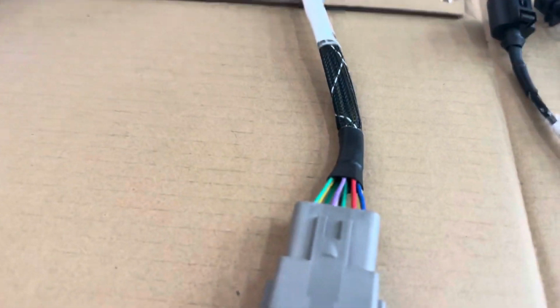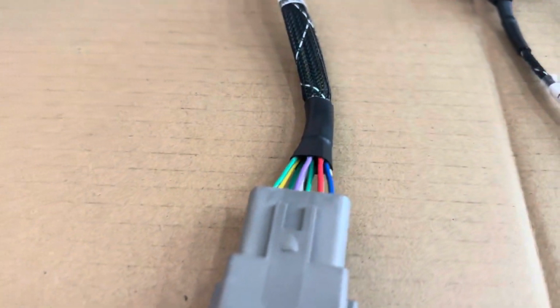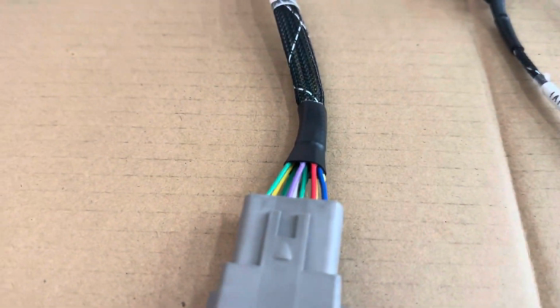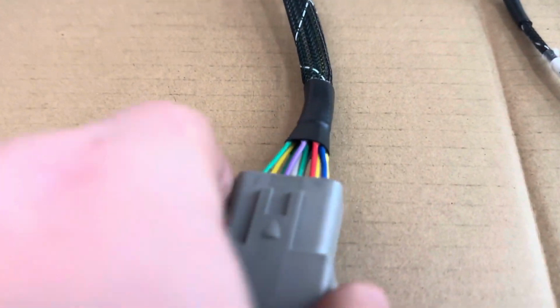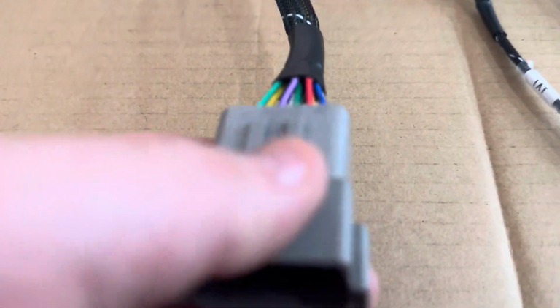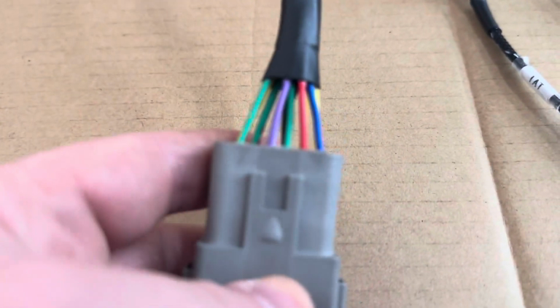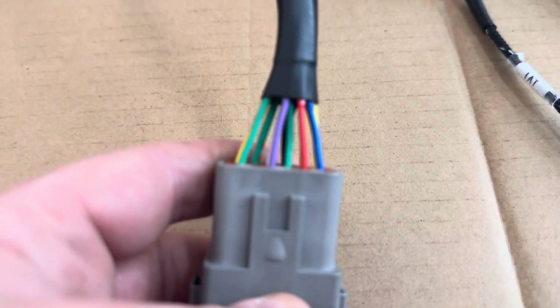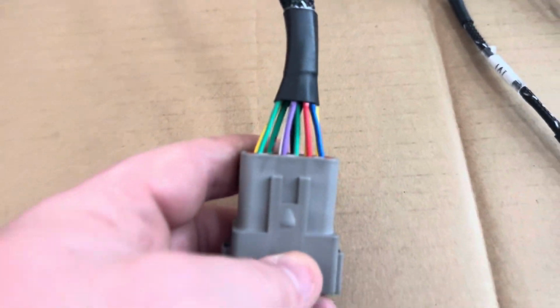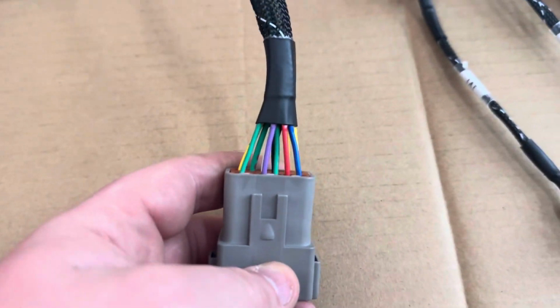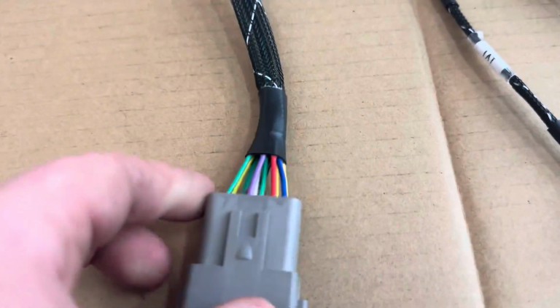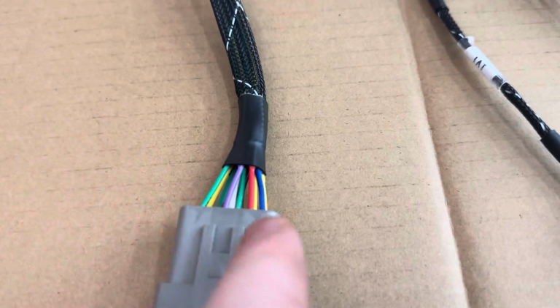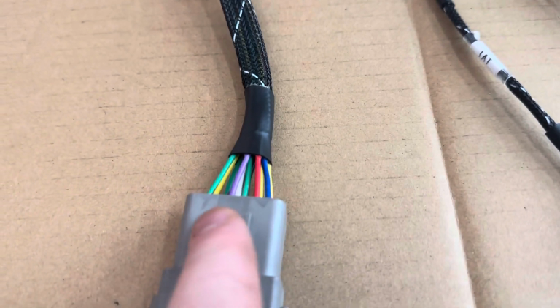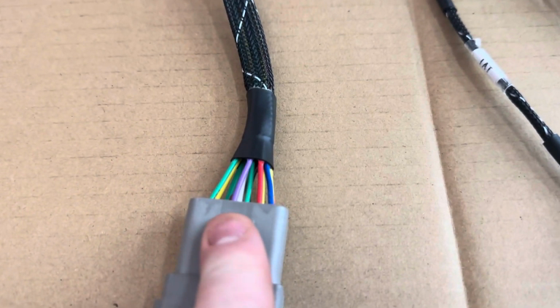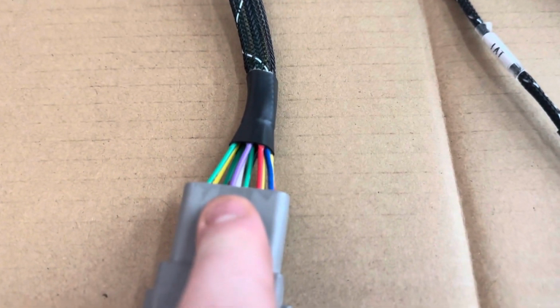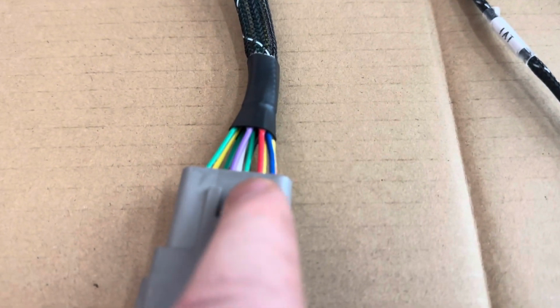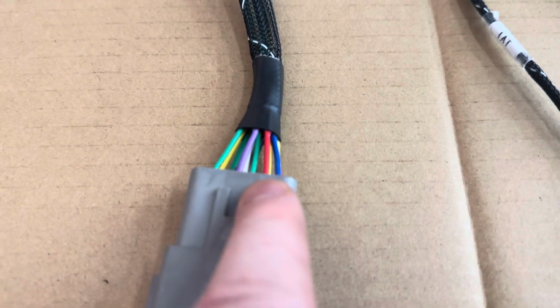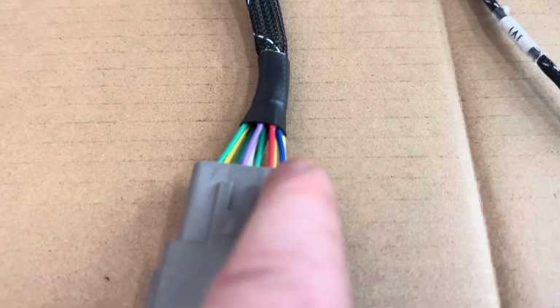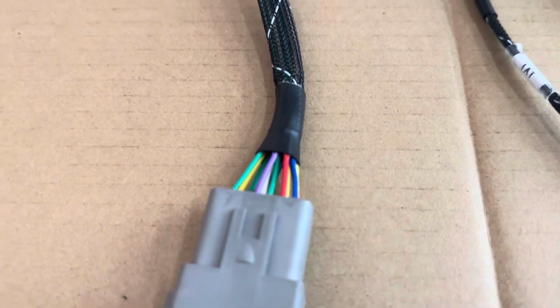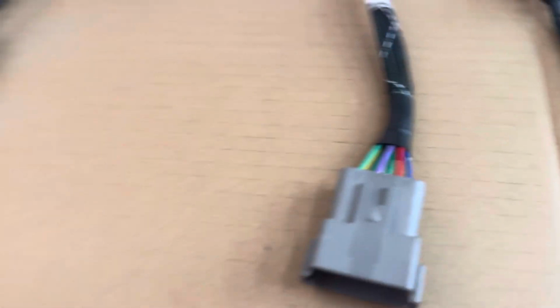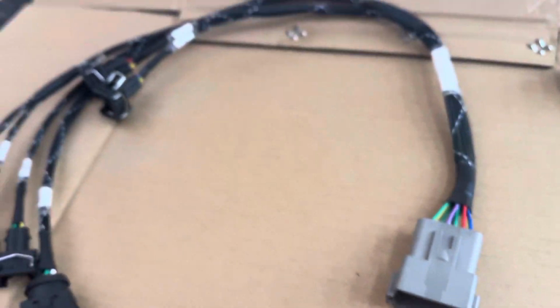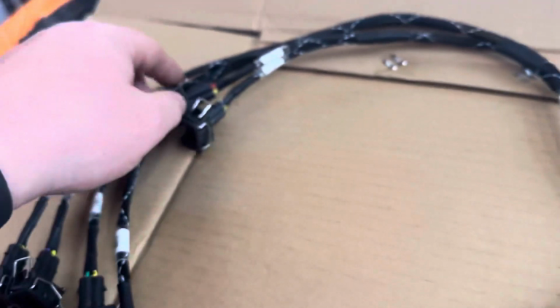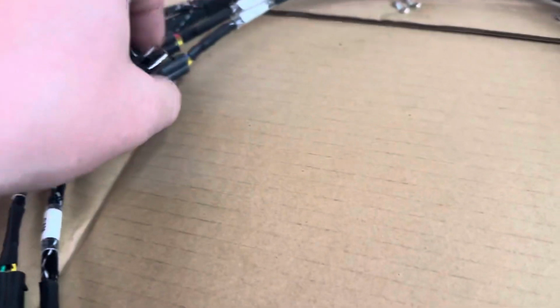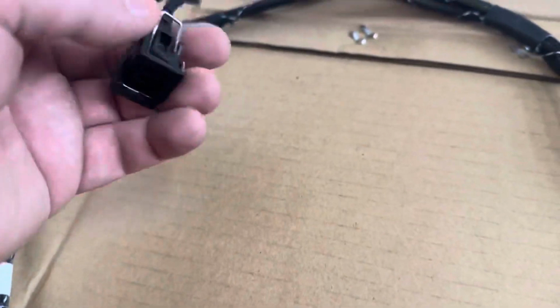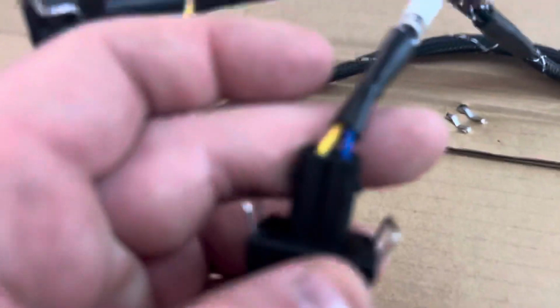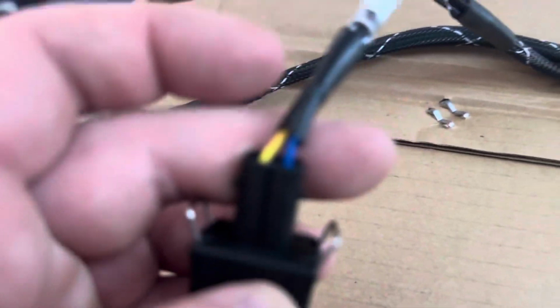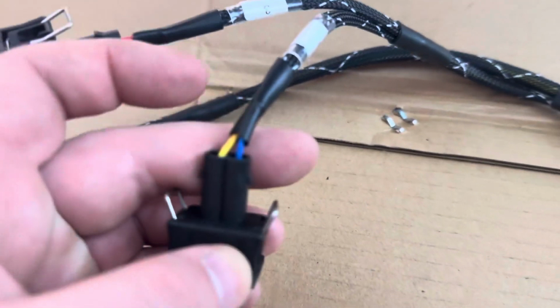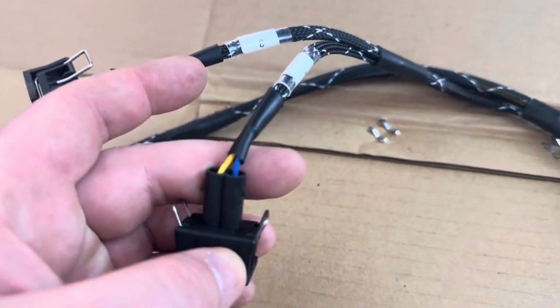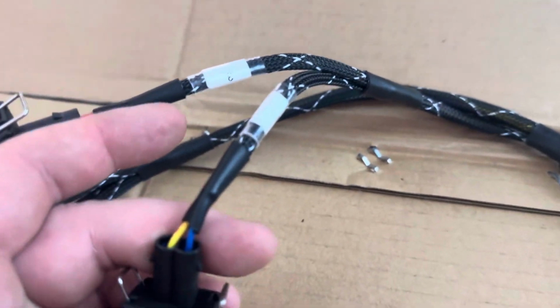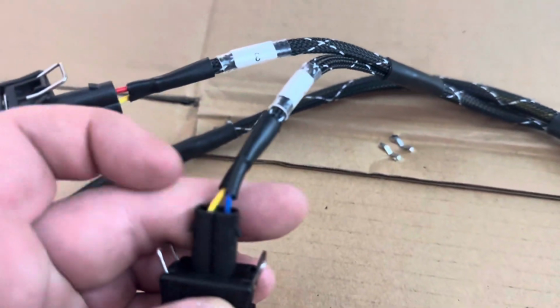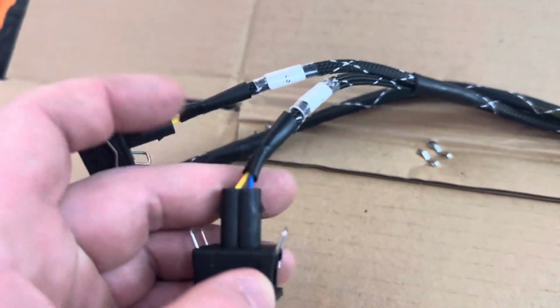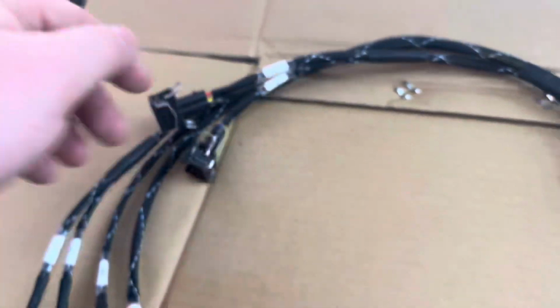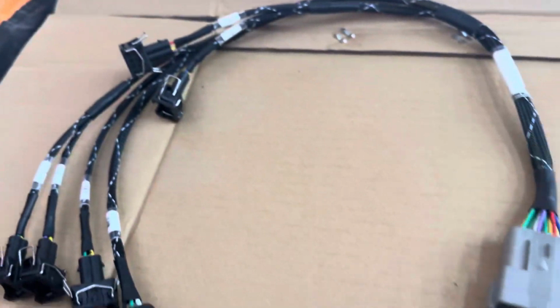On the Deutsch connector, you will have a total of 12 wires. Purple, green, red, blue — those are your trigger wires, which, as you can see on the injector, is blue, red, and it goes on.